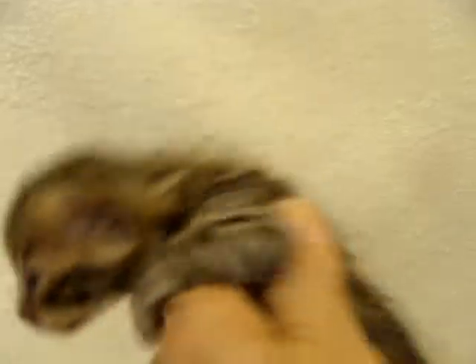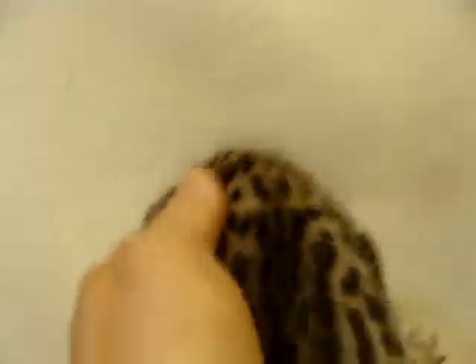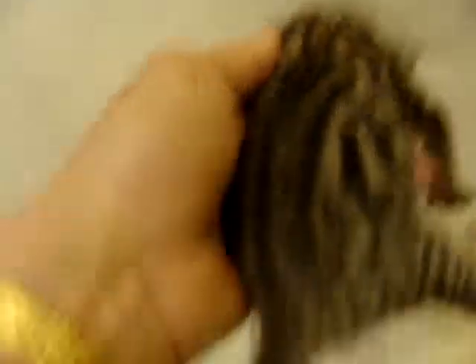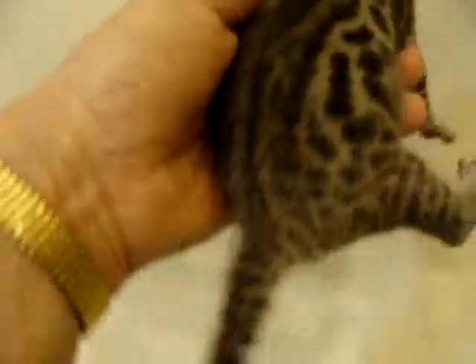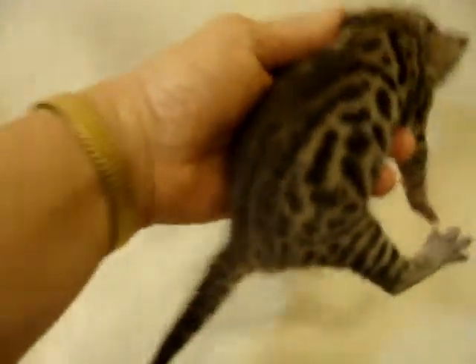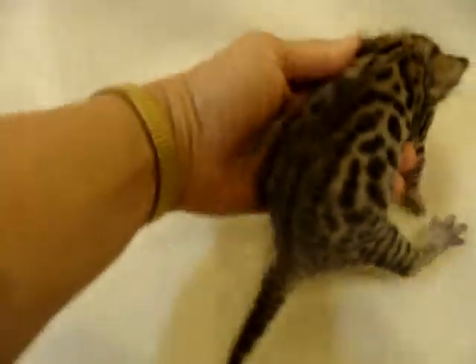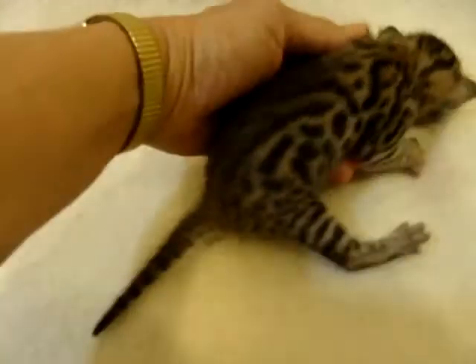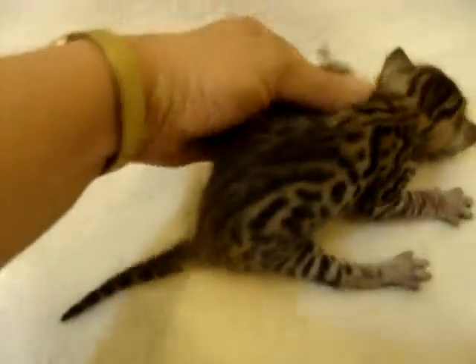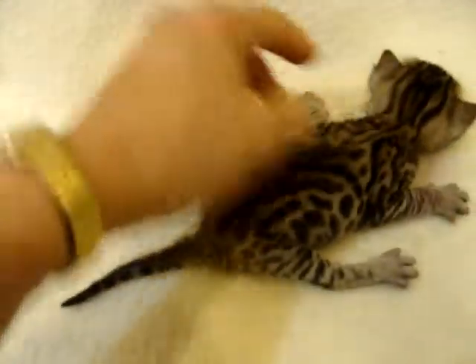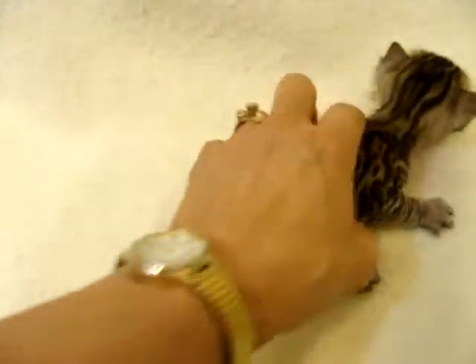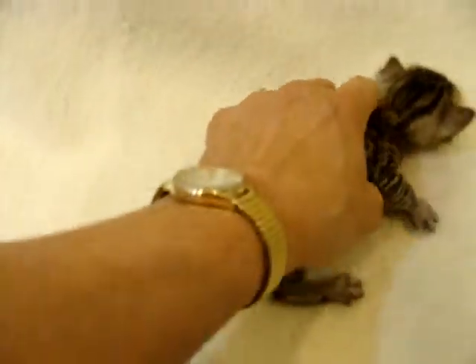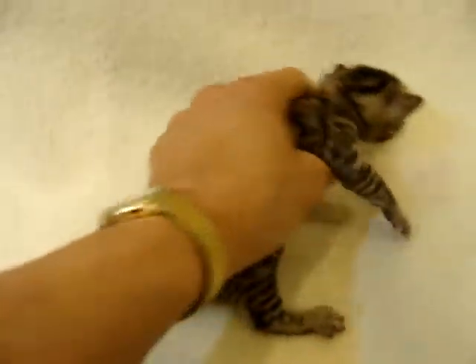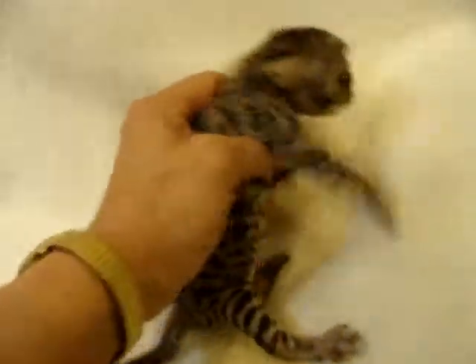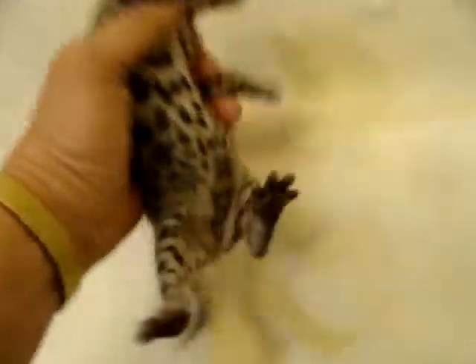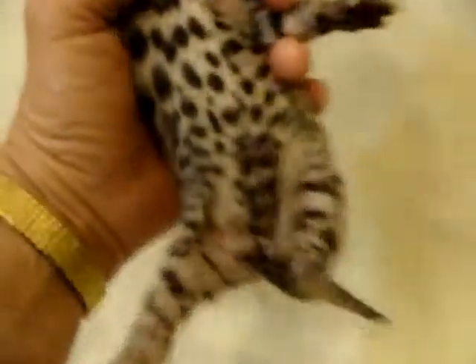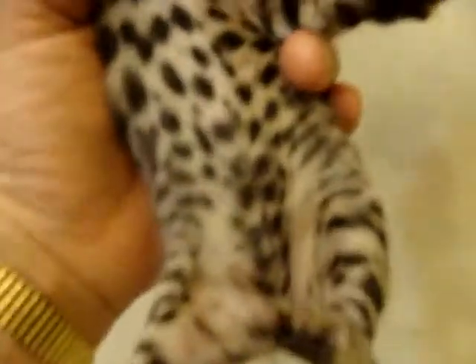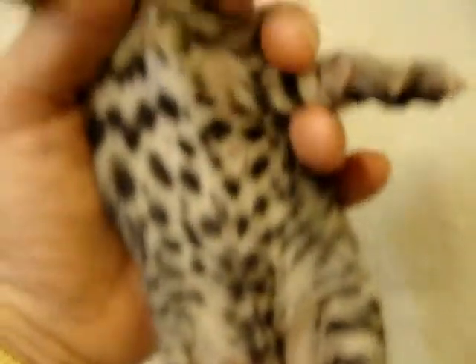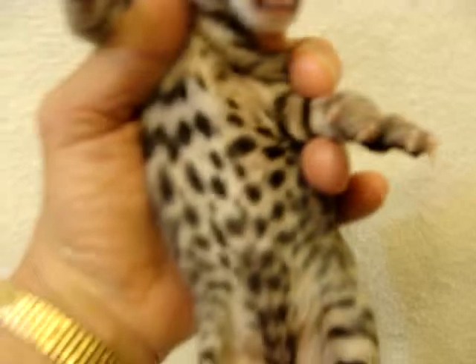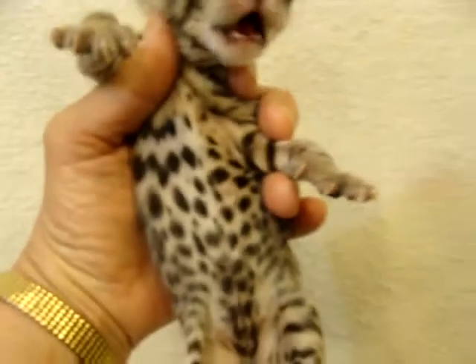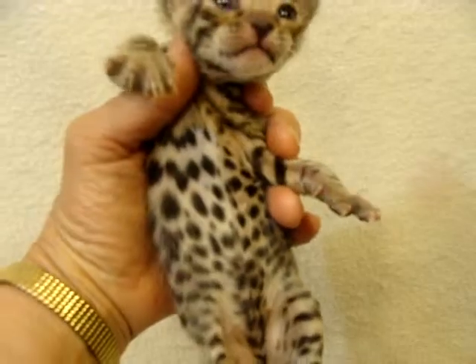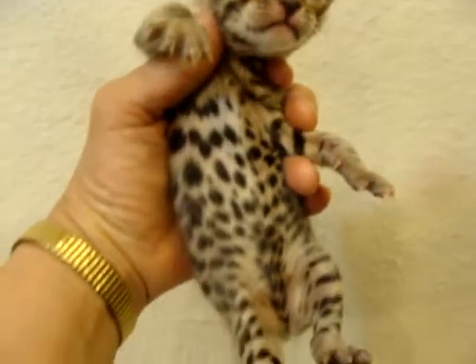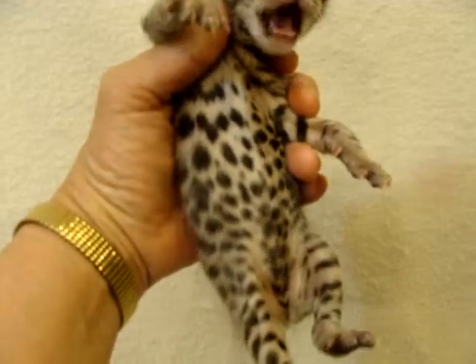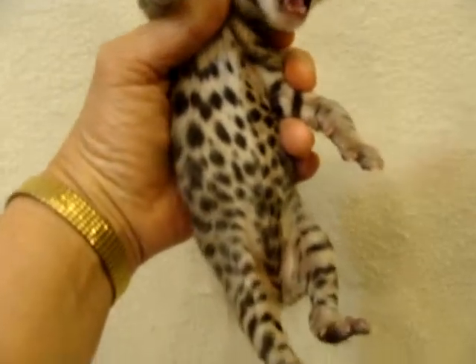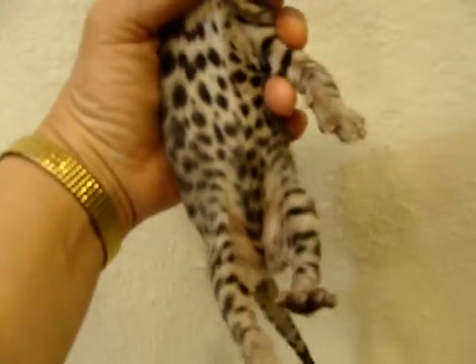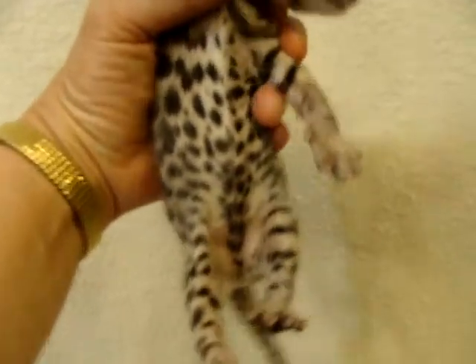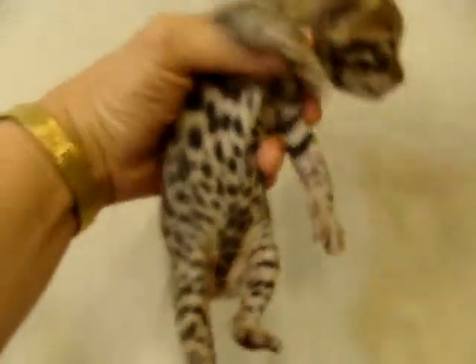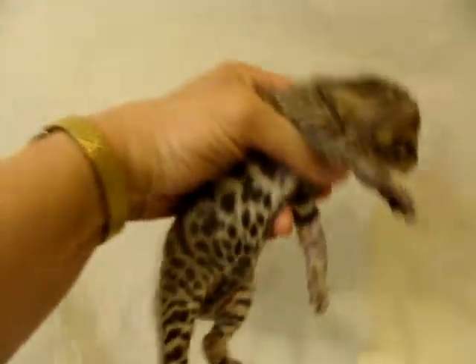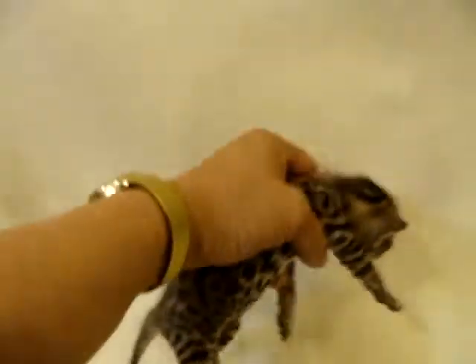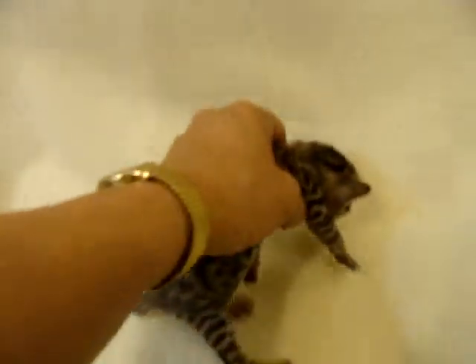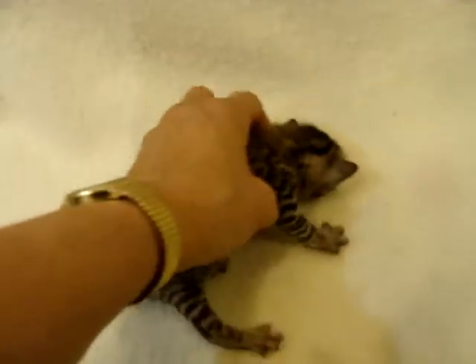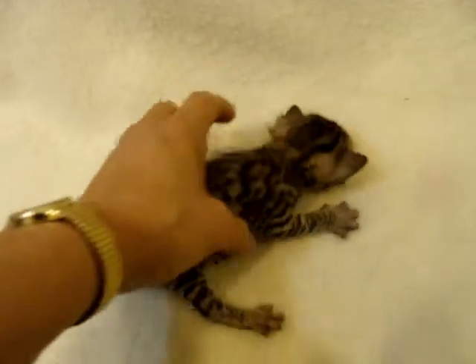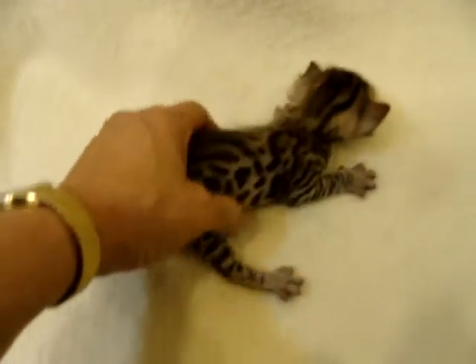Beautiful head. Nice tail. Nice kitten all together. Nice underside on her as well. So a very, very pretty little girl.